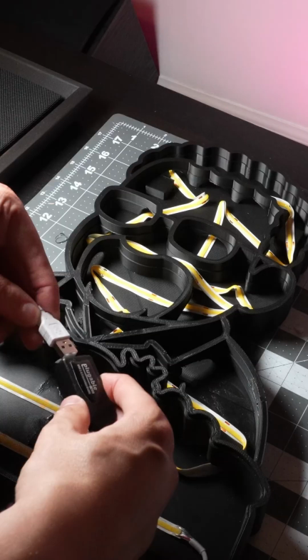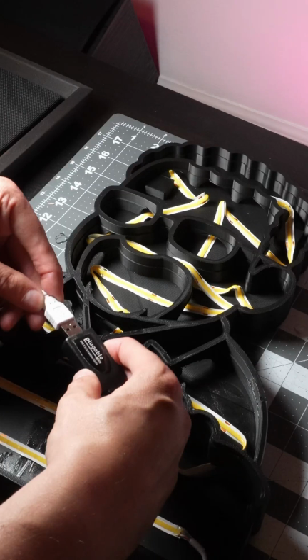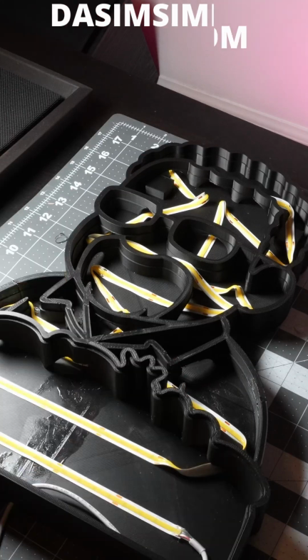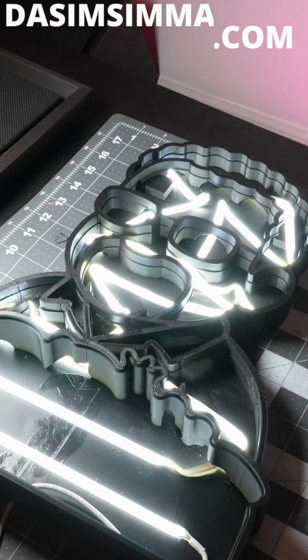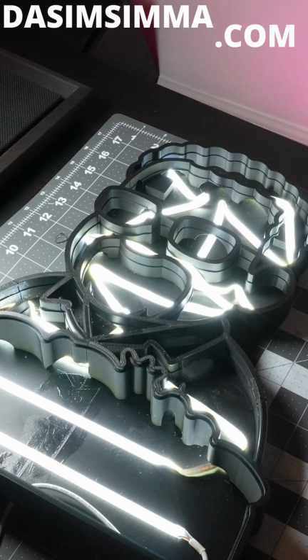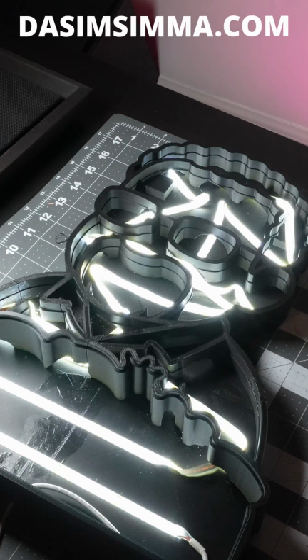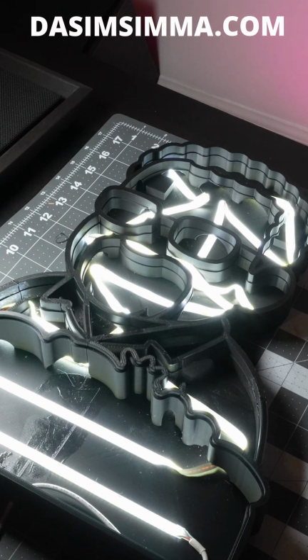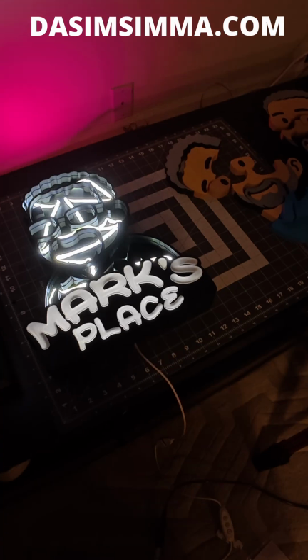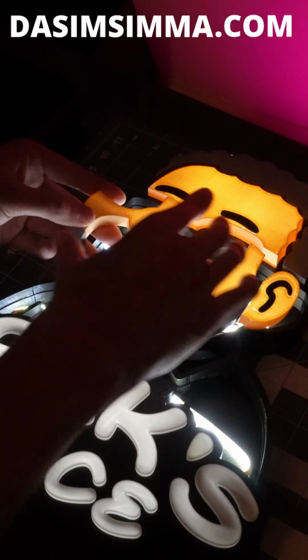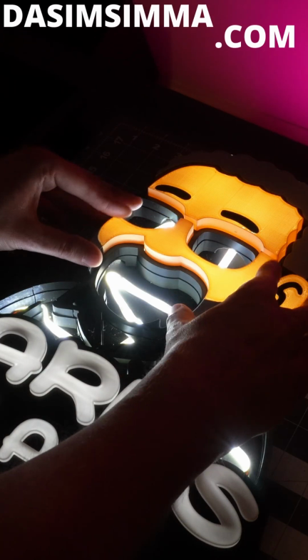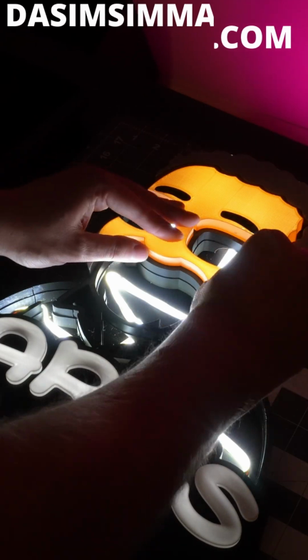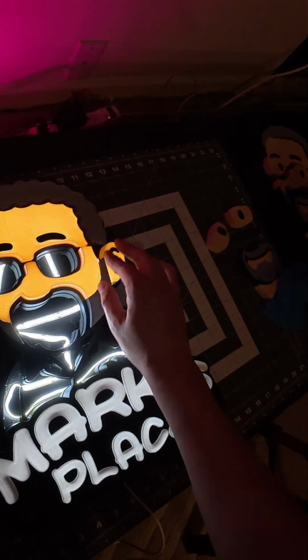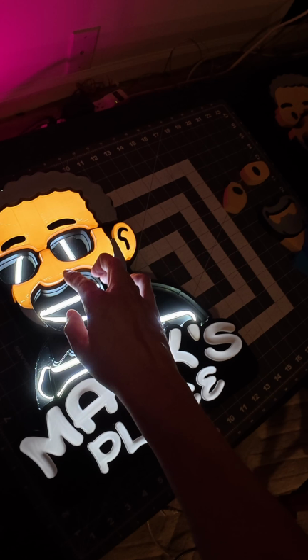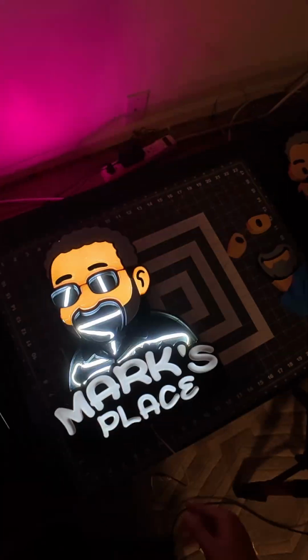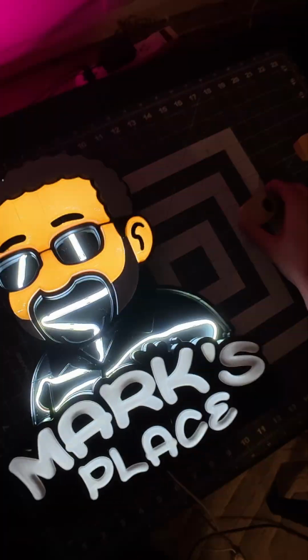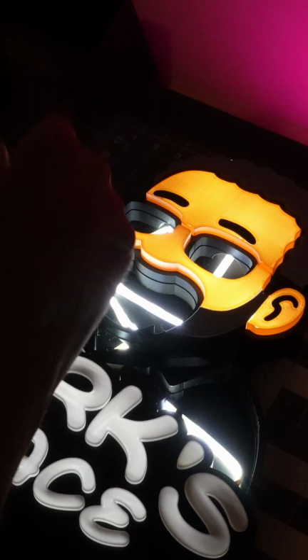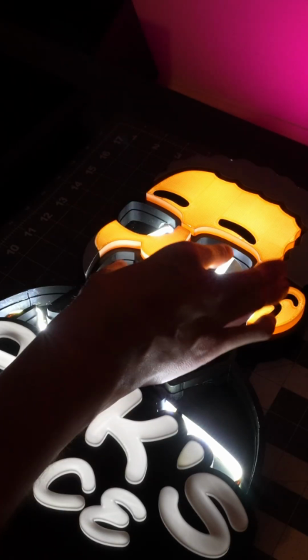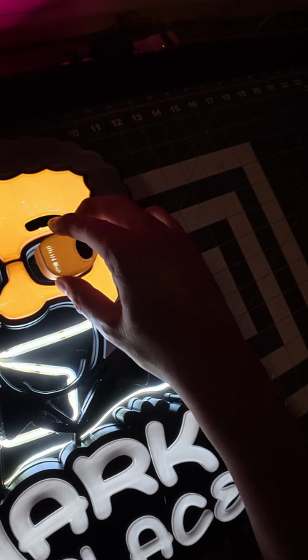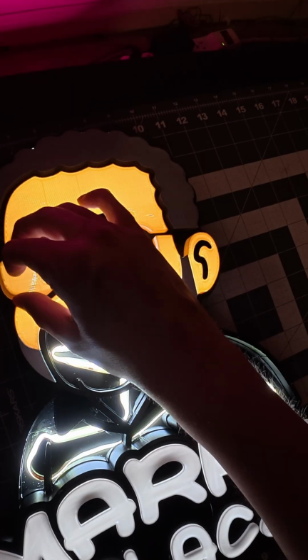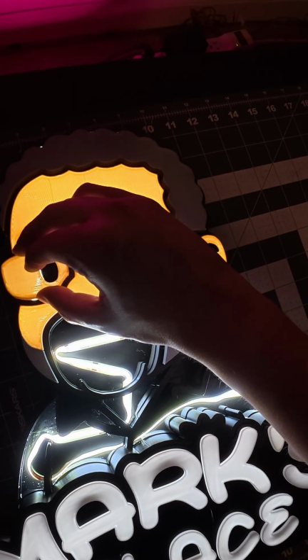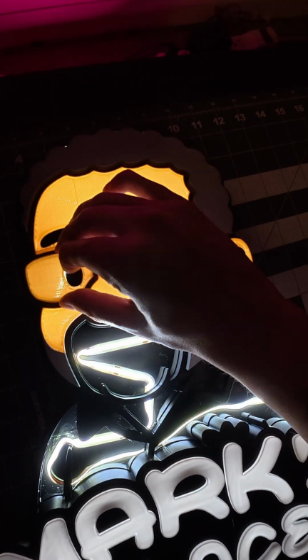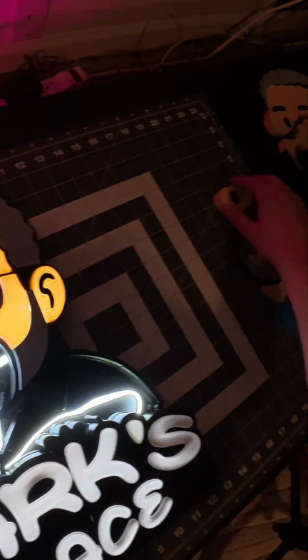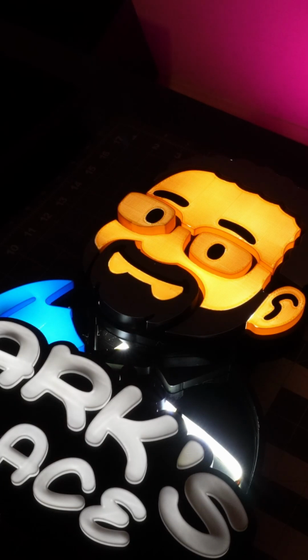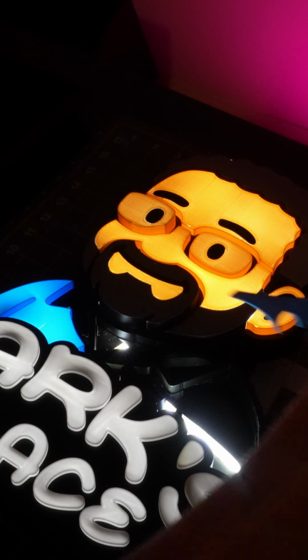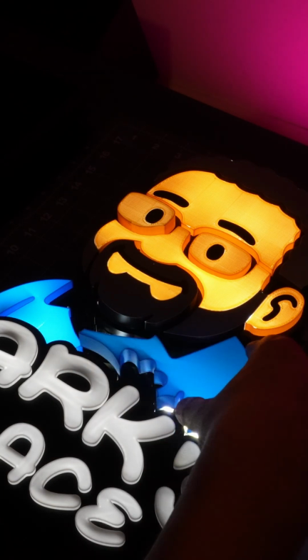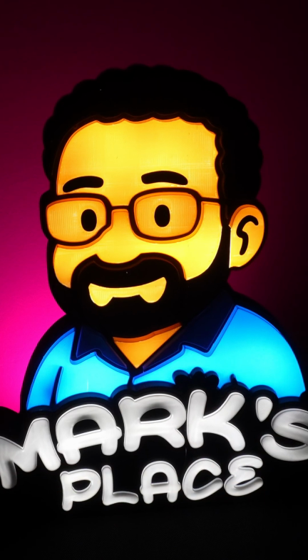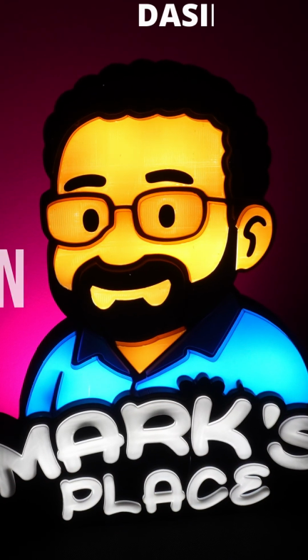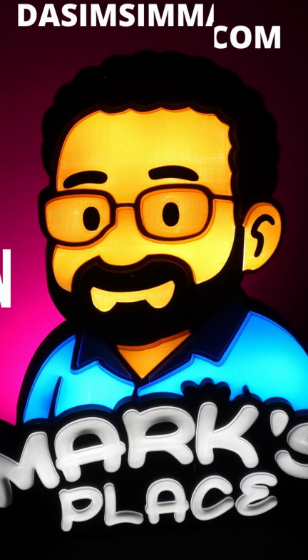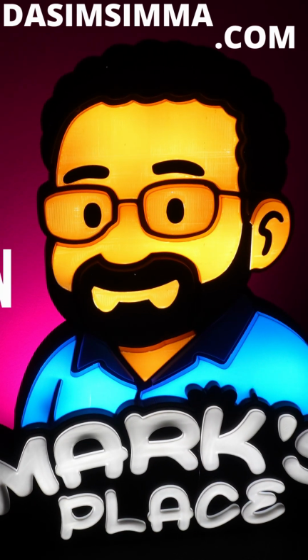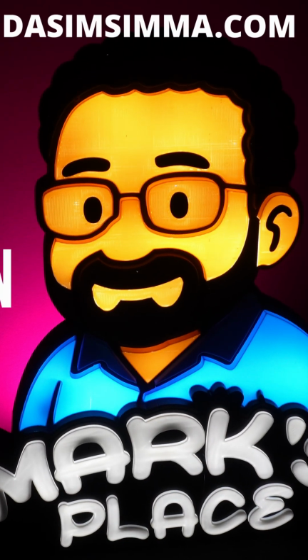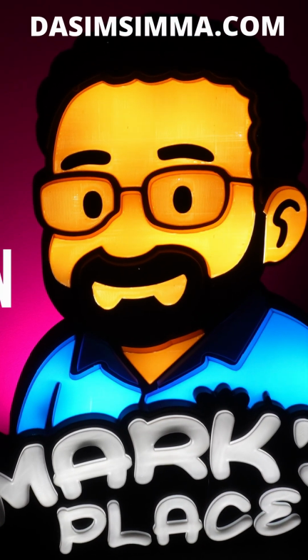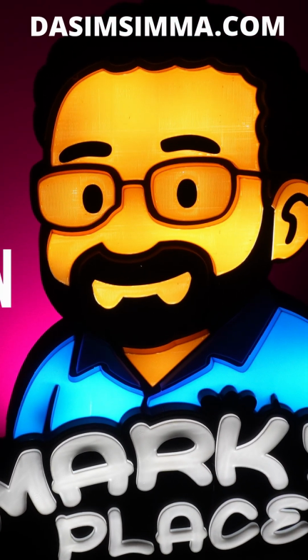And yes, it took hours, but this thing had to light up. A gift for my father-in-law, and yes, it works.